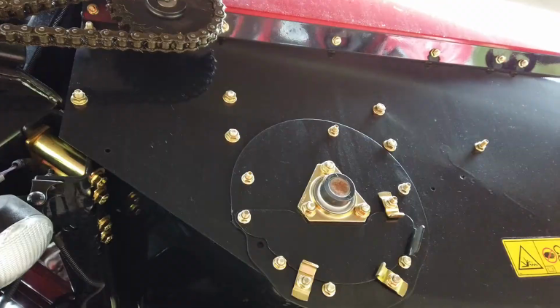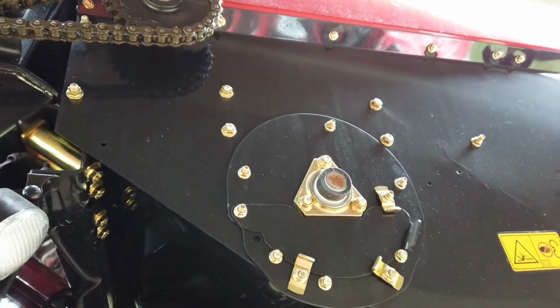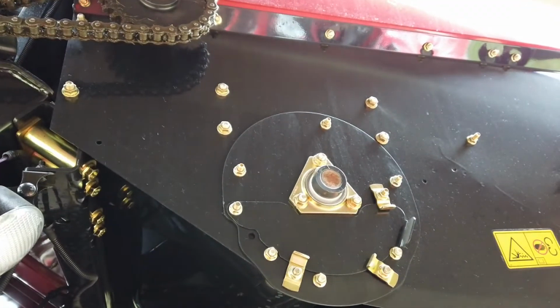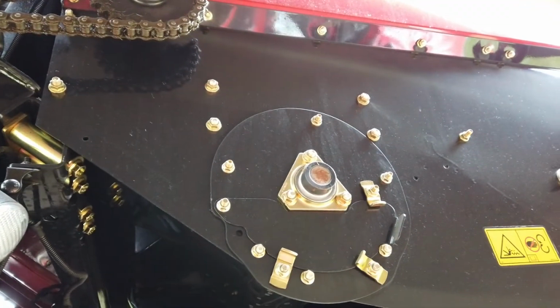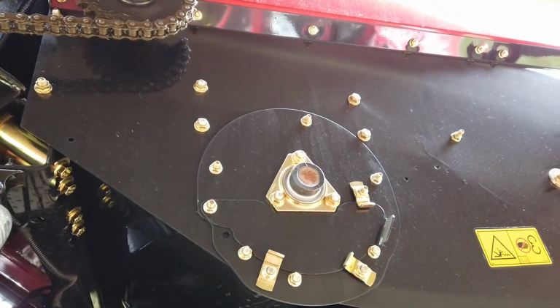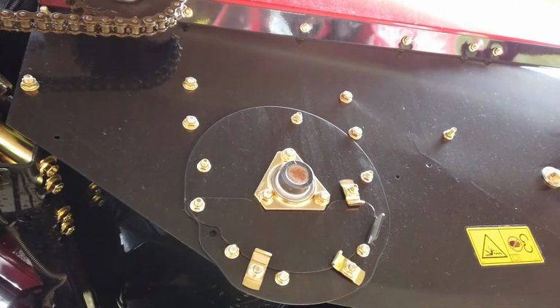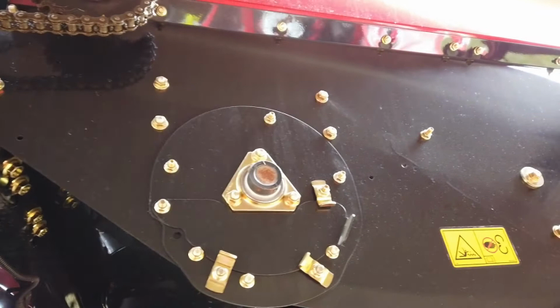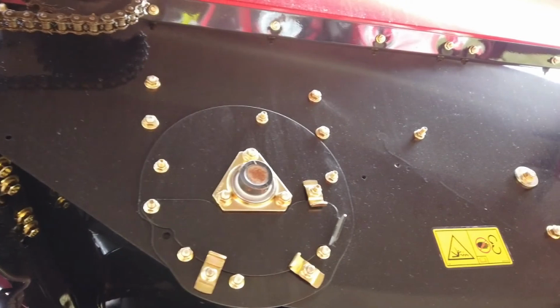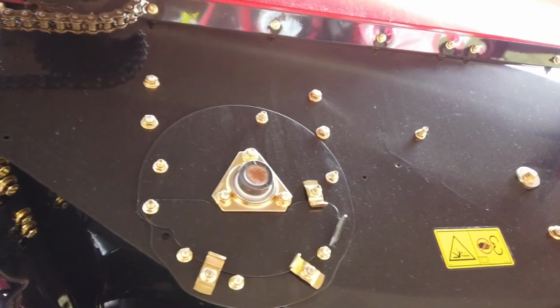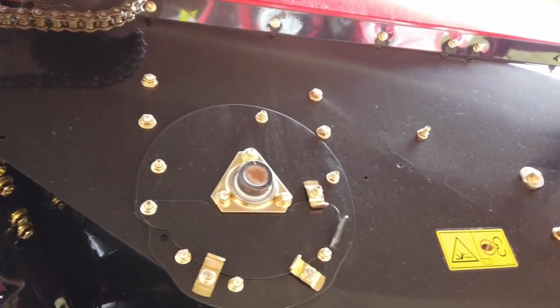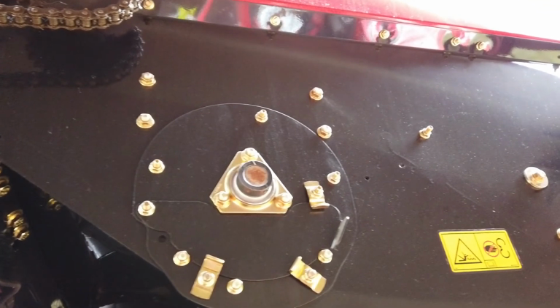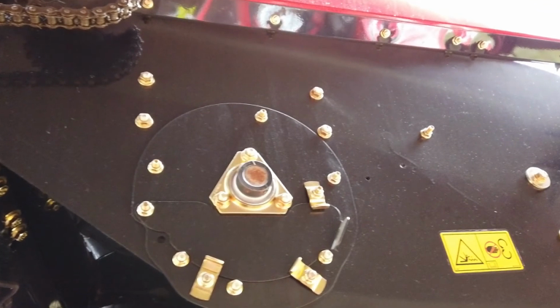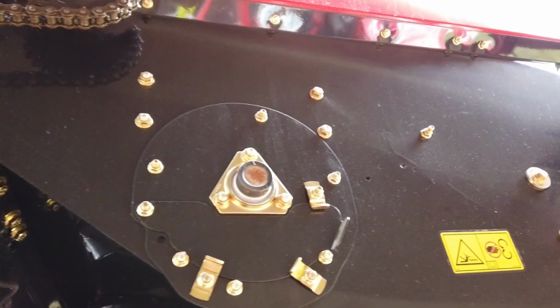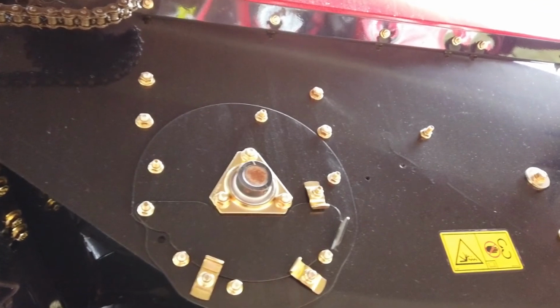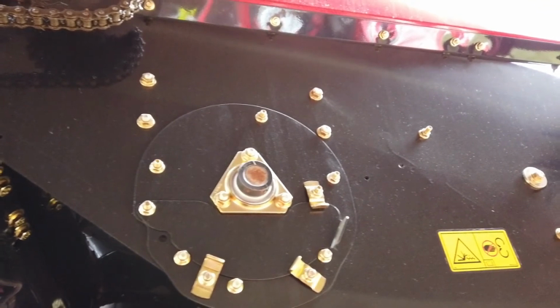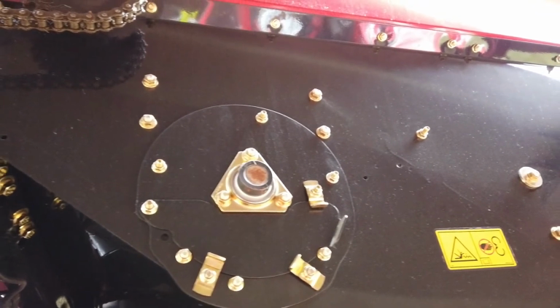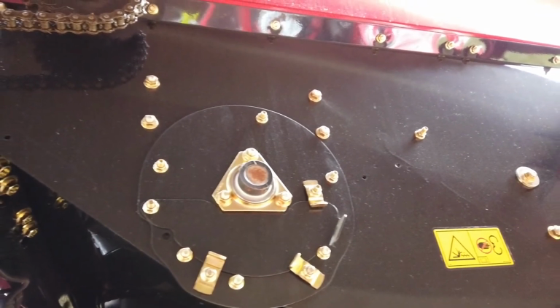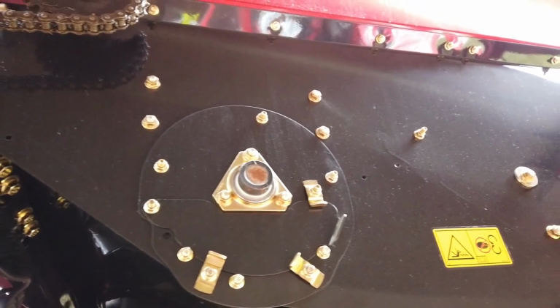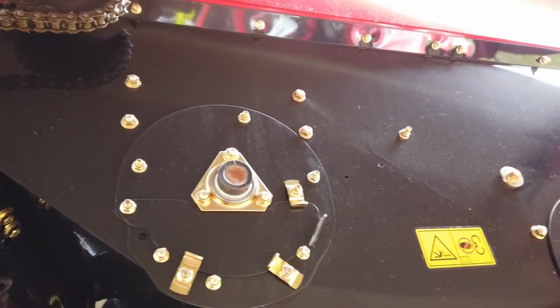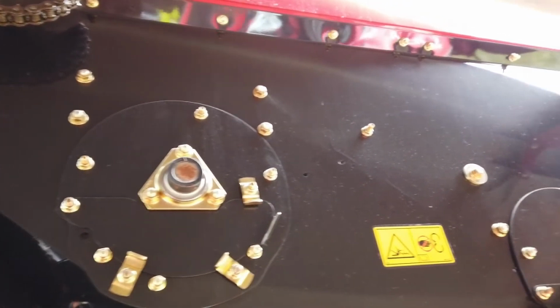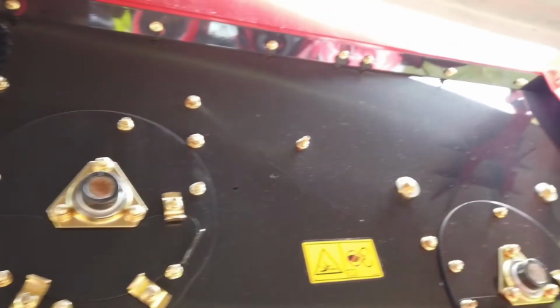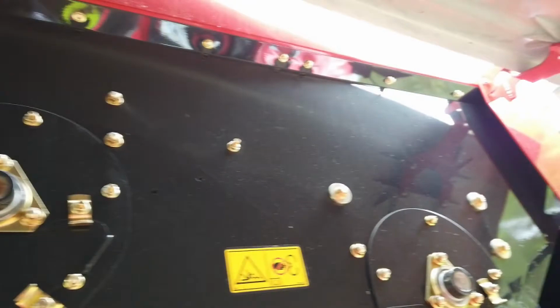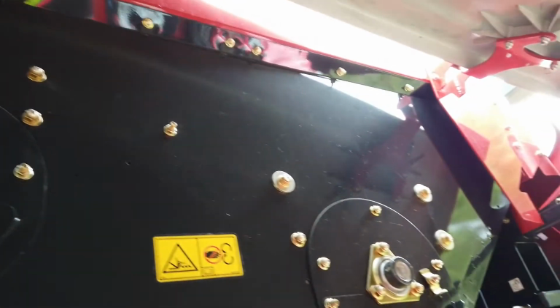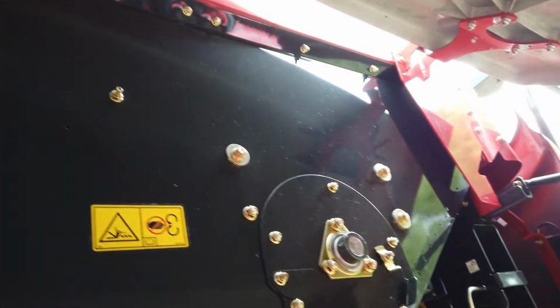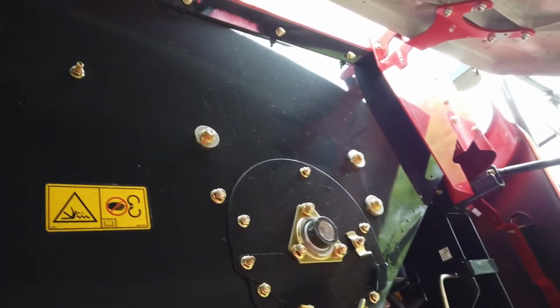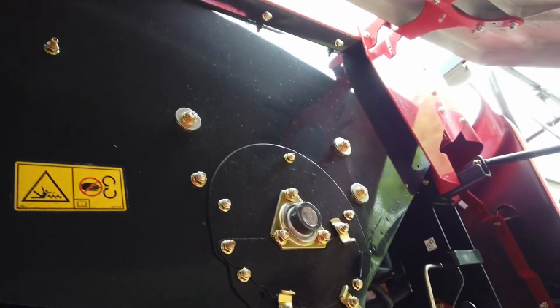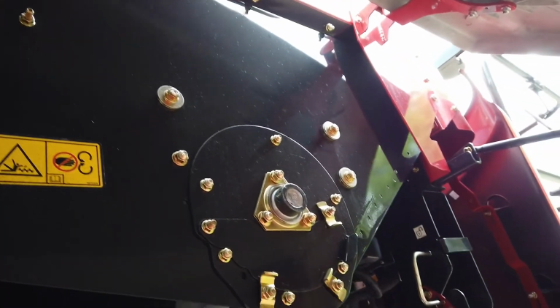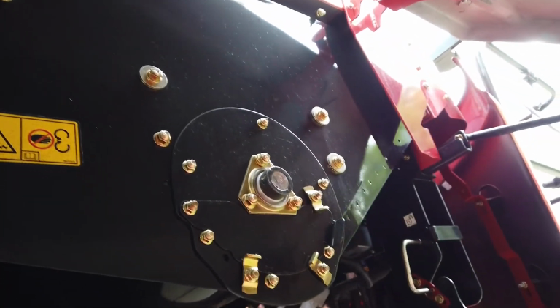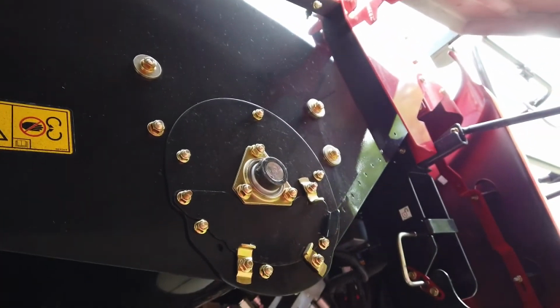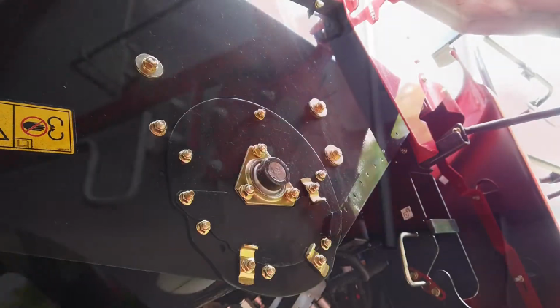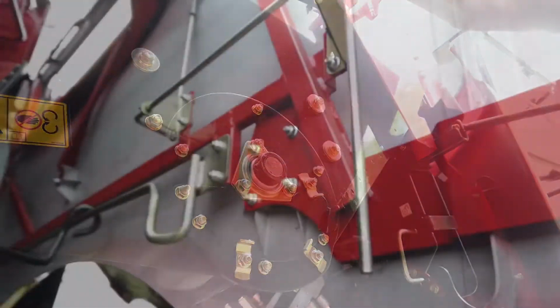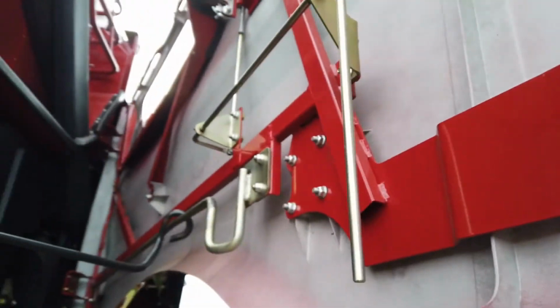The grain tank crossovers have small half-moon clean-out panels, easily accessible from the outside of the tank. Loosen the nuts and open the panels for cleaning and washout.